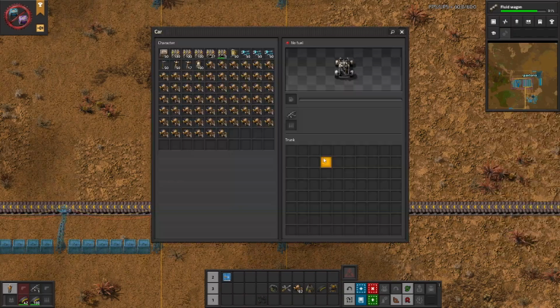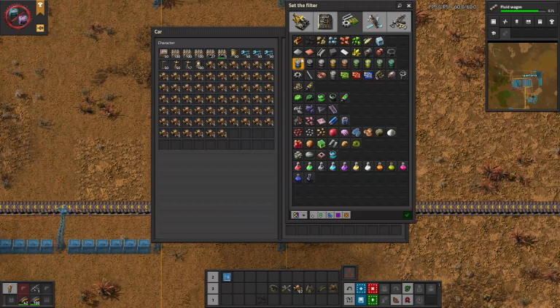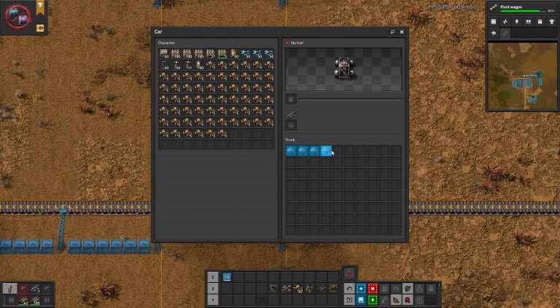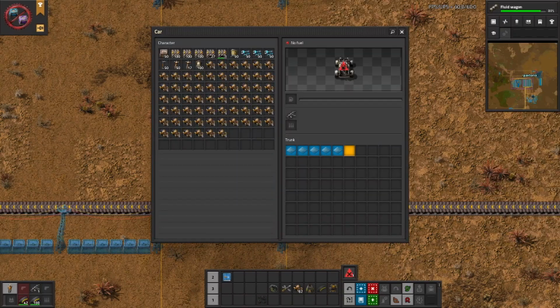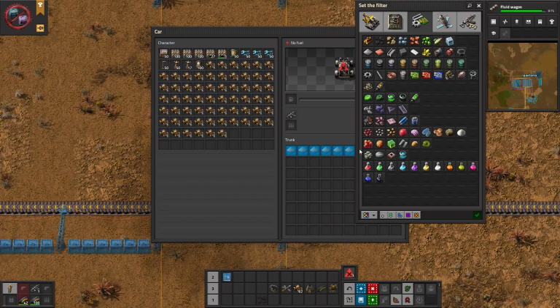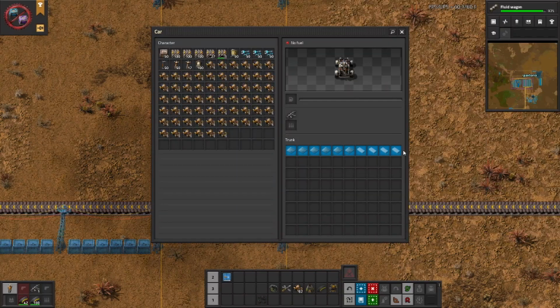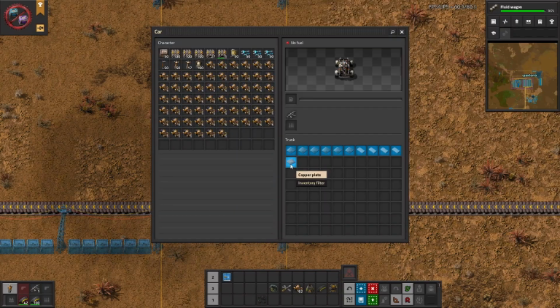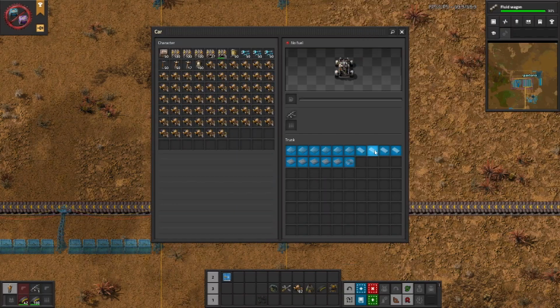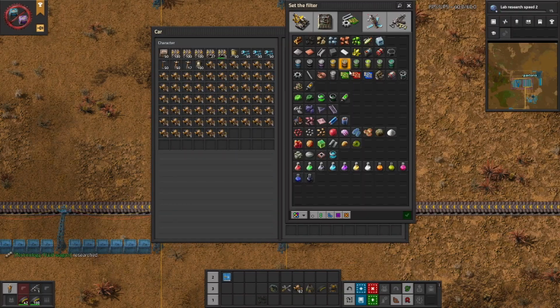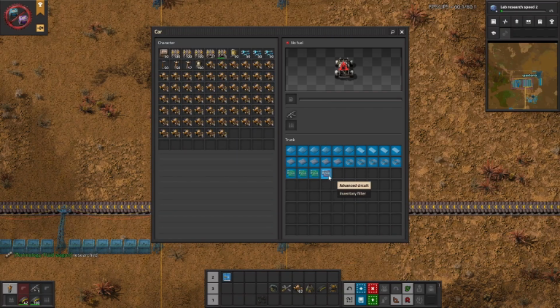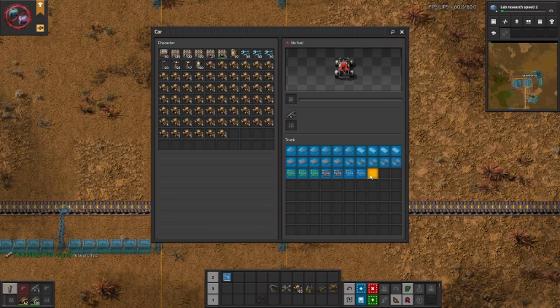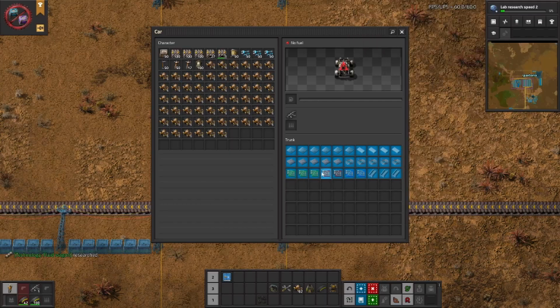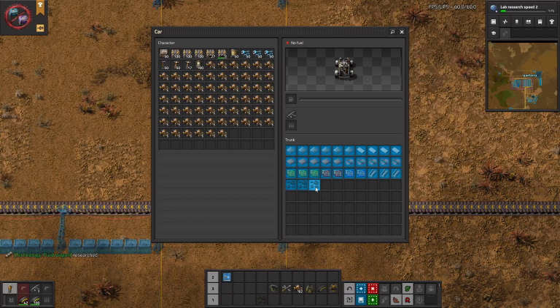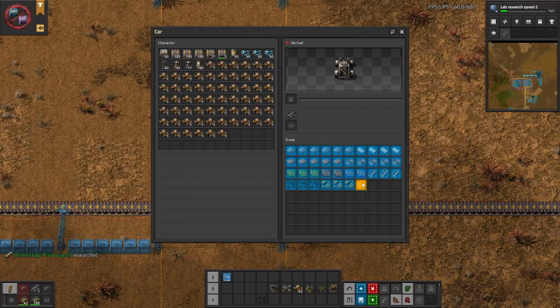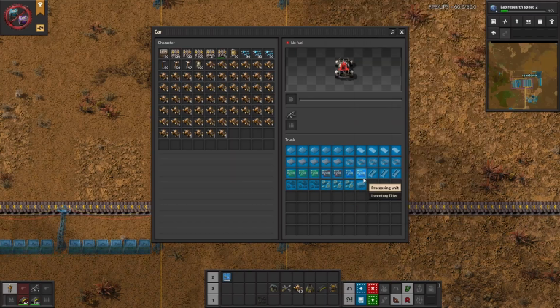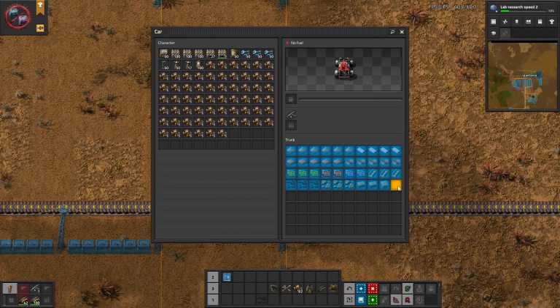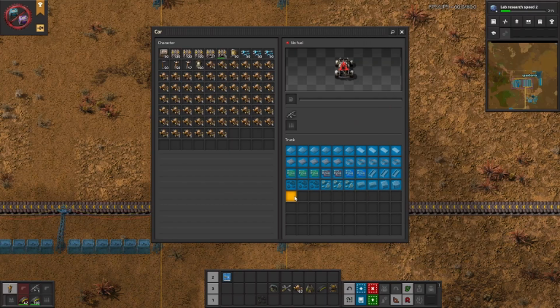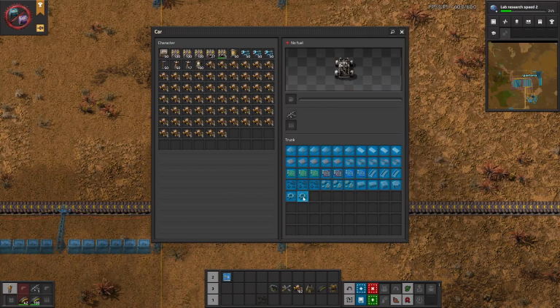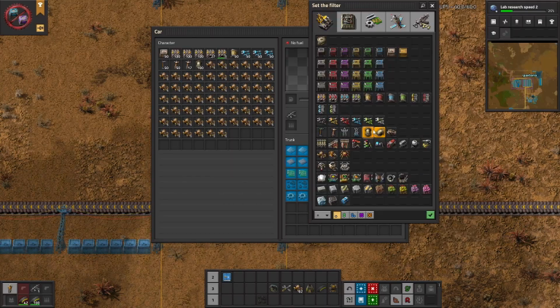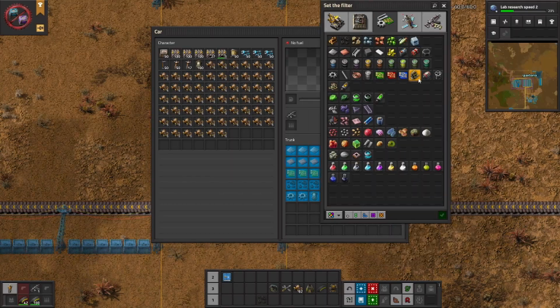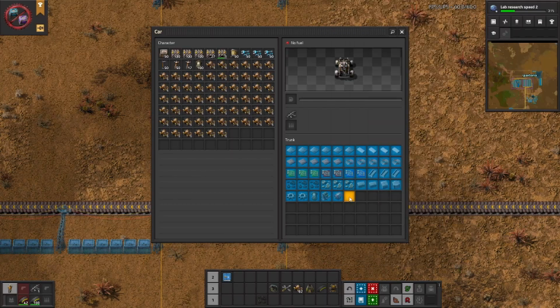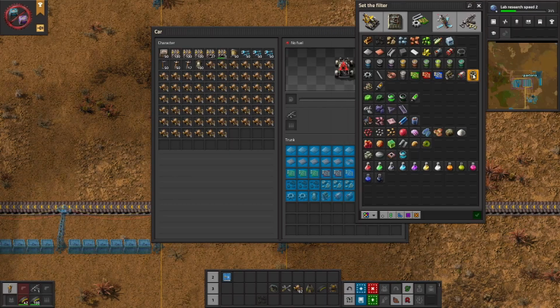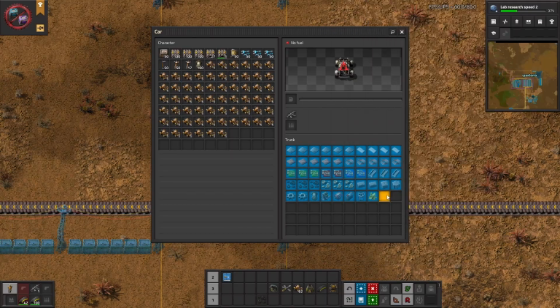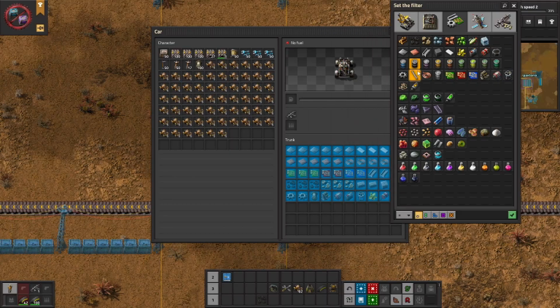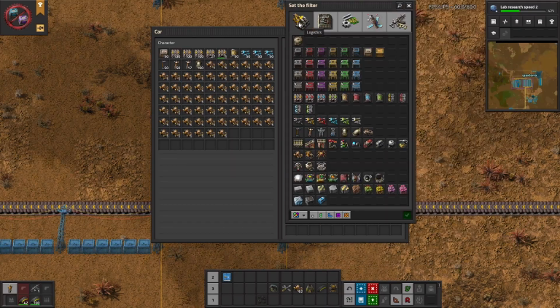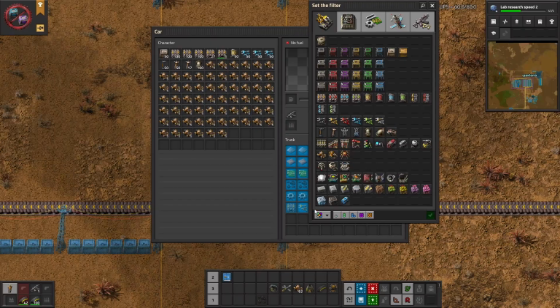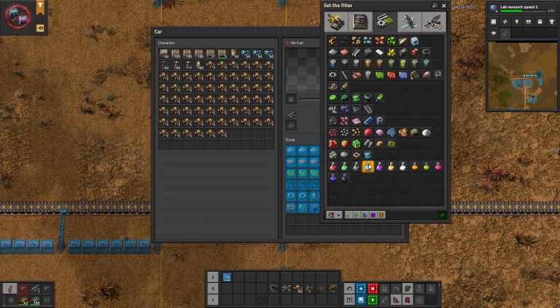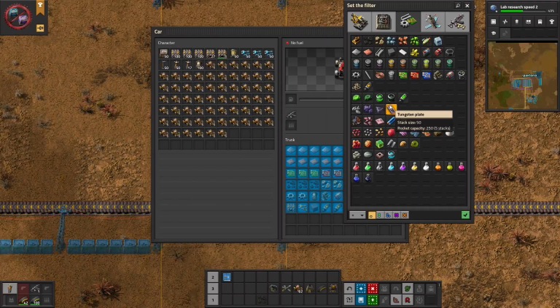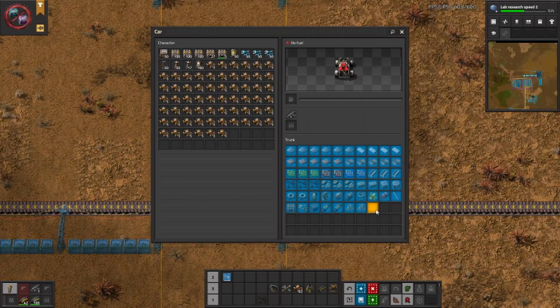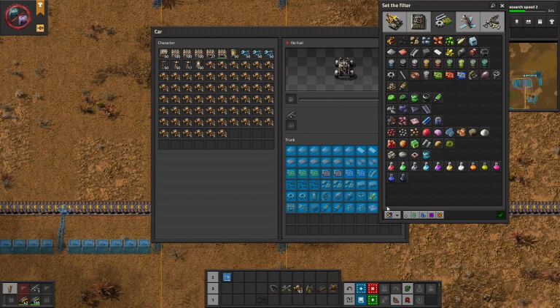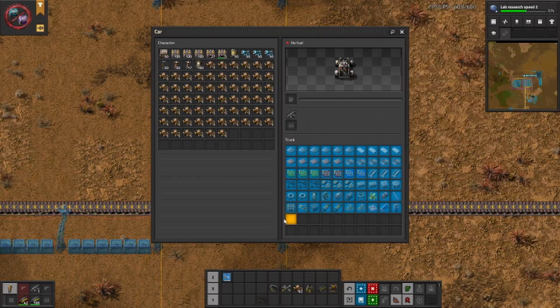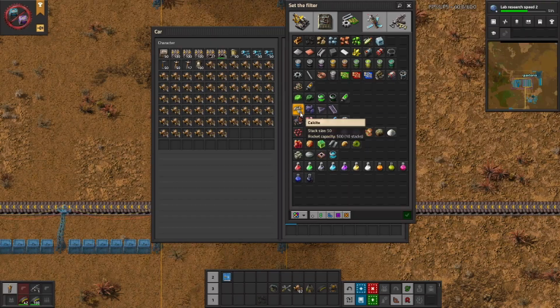Use a car as a template so that you can design the filters for the trunk to decide what goes onto your bus. You can shift right-click and shift left-click to copy and paste the filters.